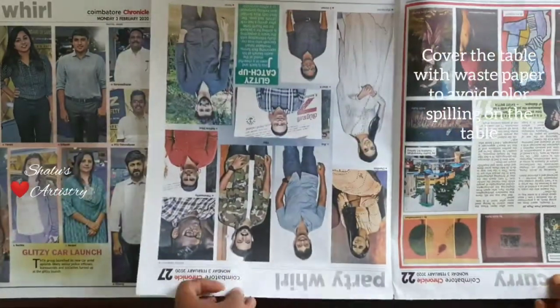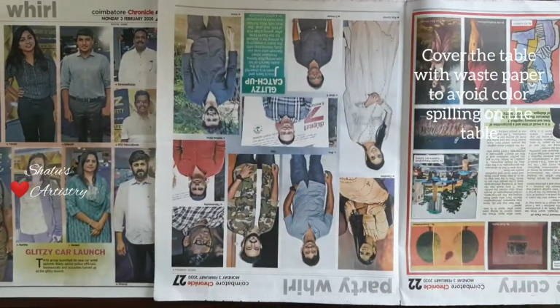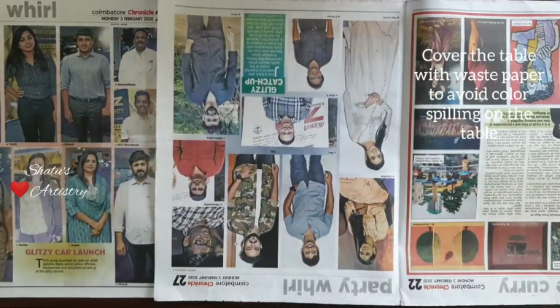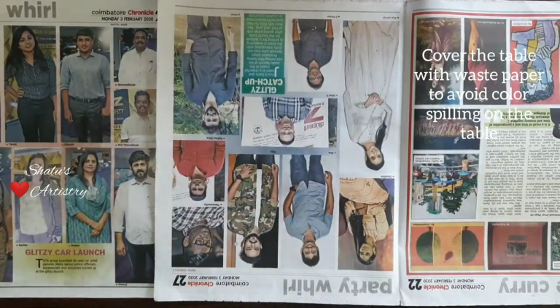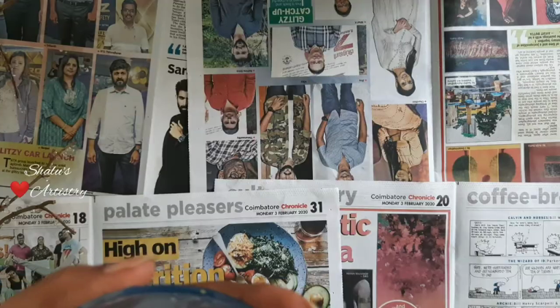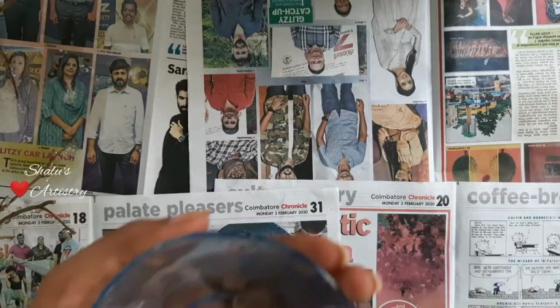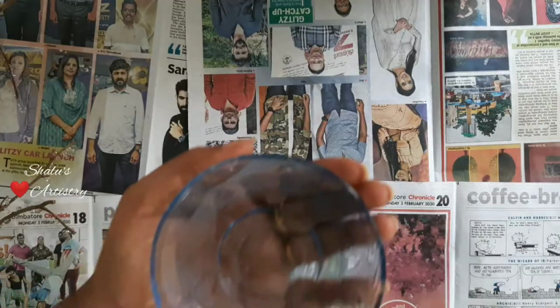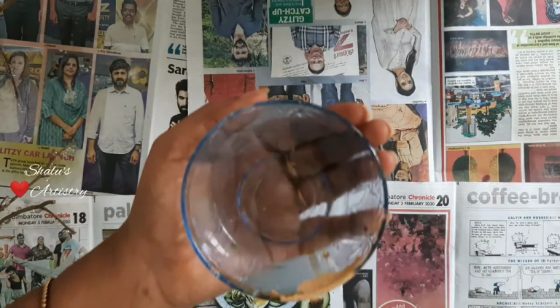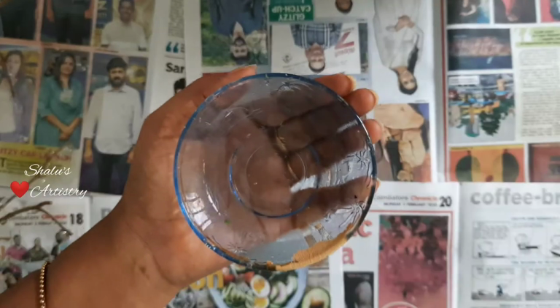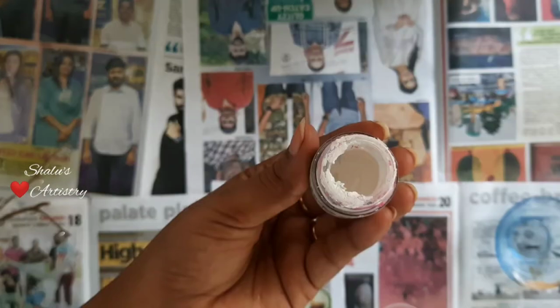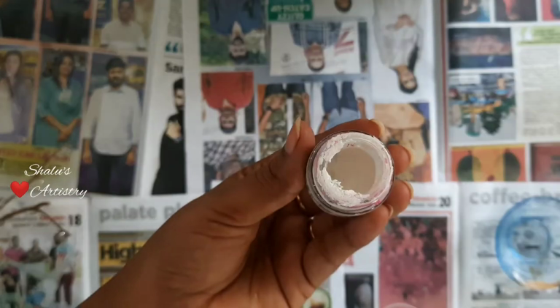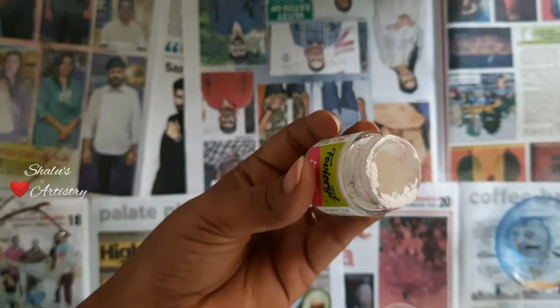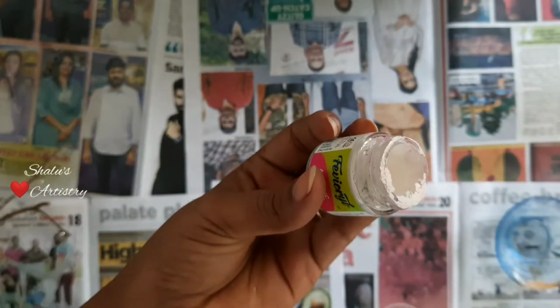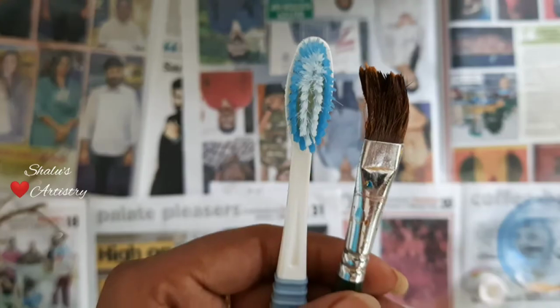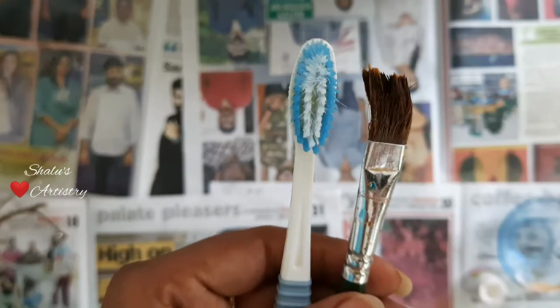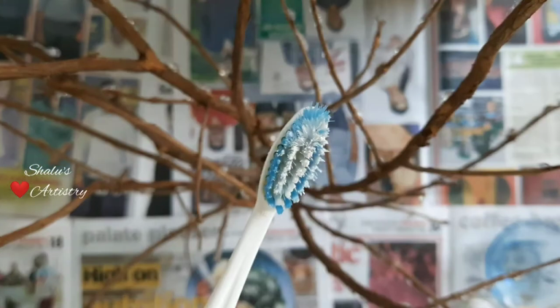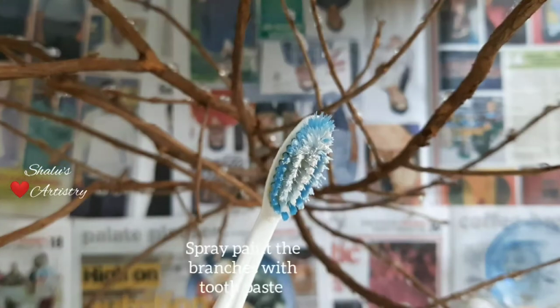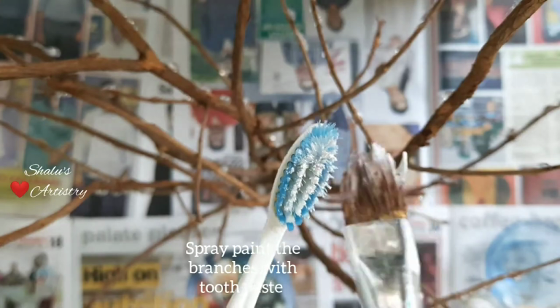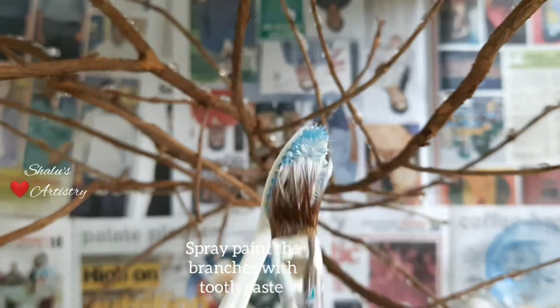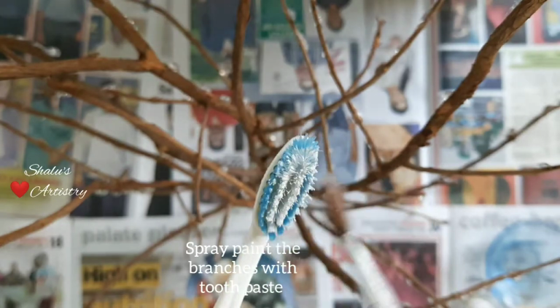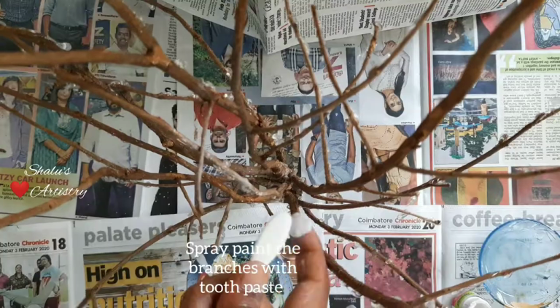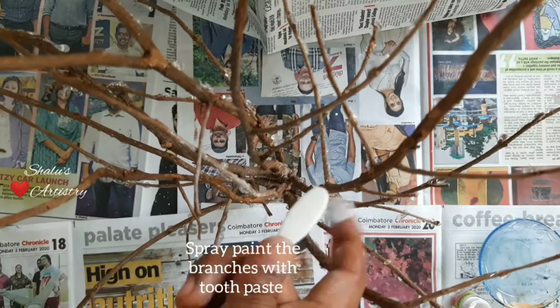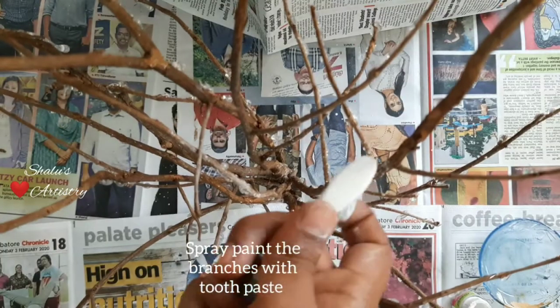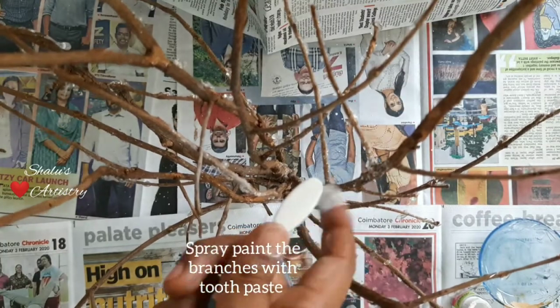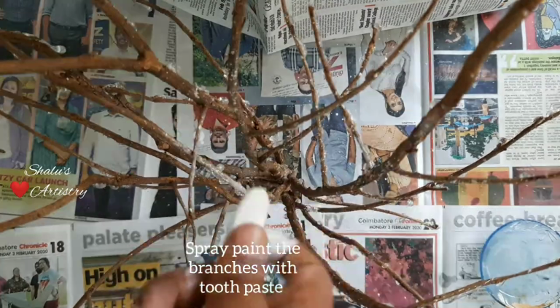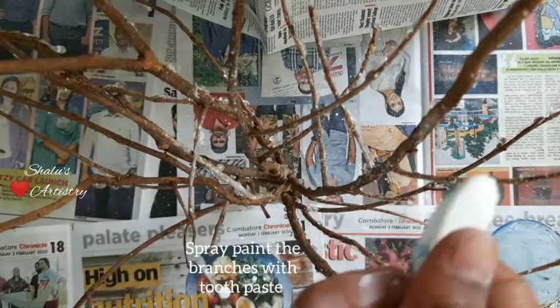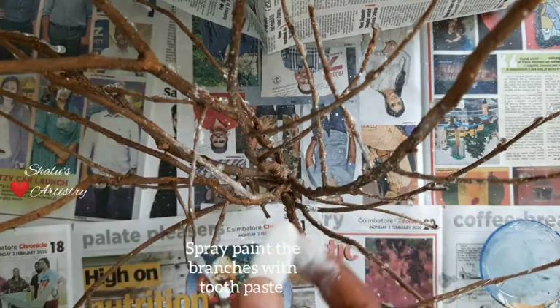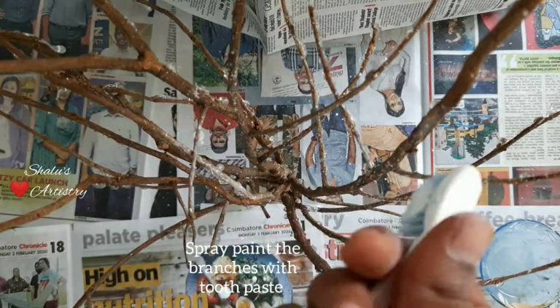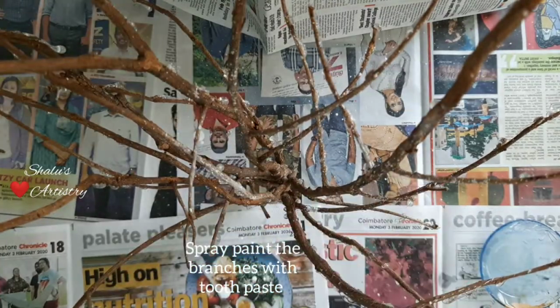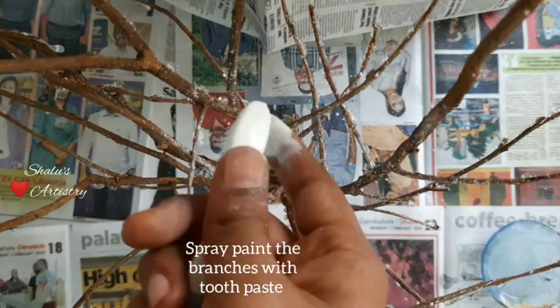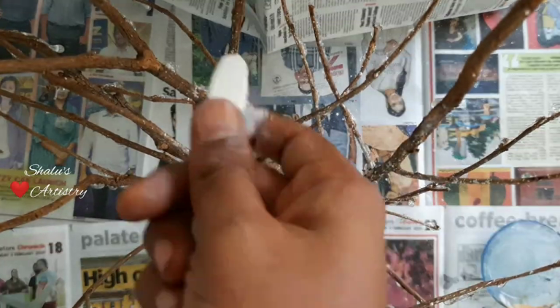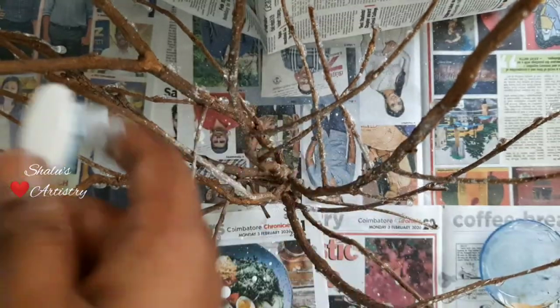It's time to paint it. For this, I am going to use fabric paint. The best way to paint it is using a spray paint technique. For this, you can use any old toothbrush.